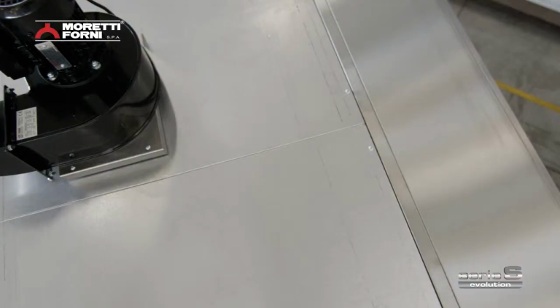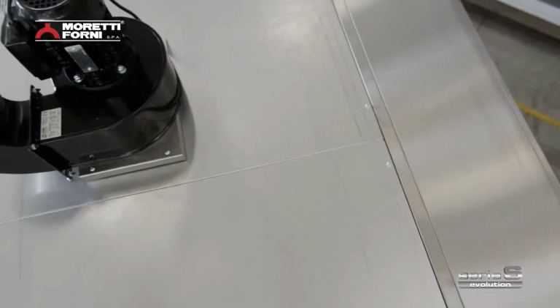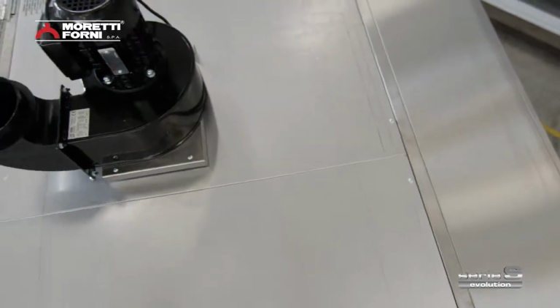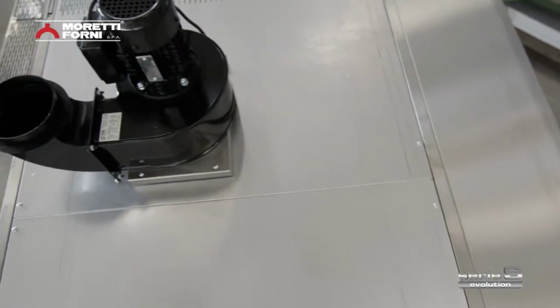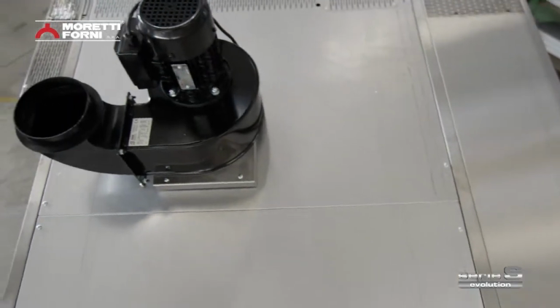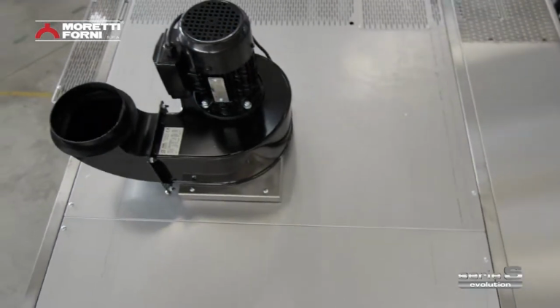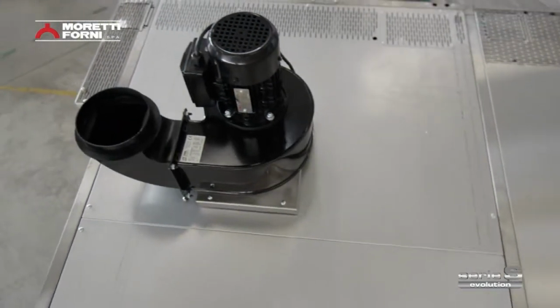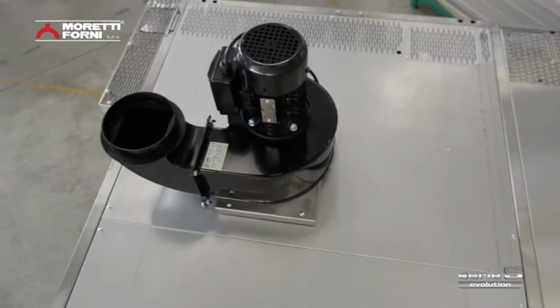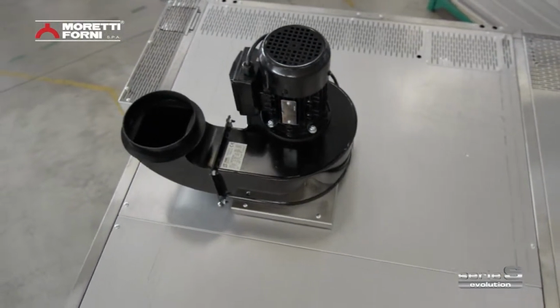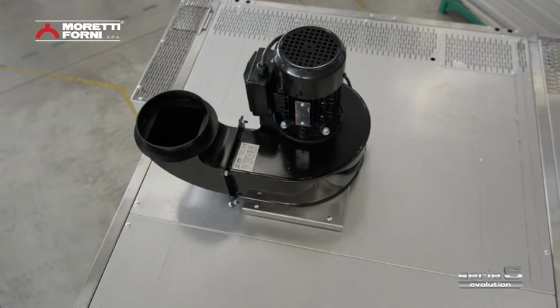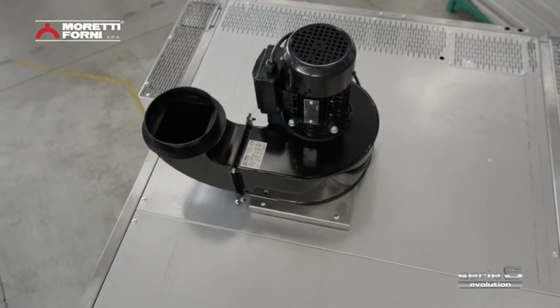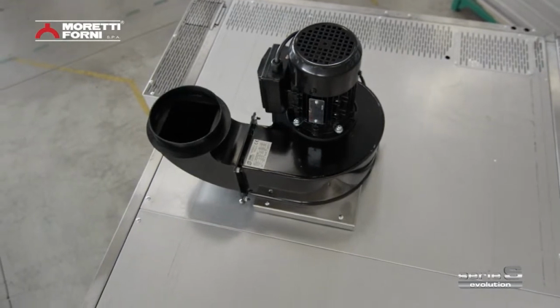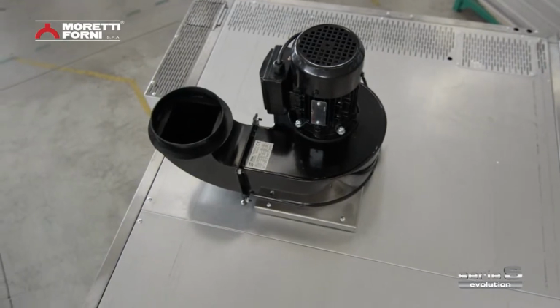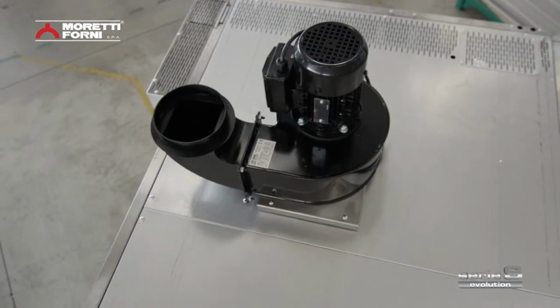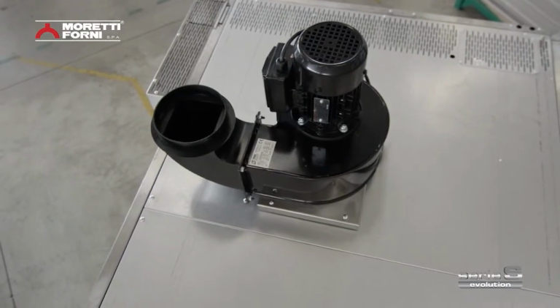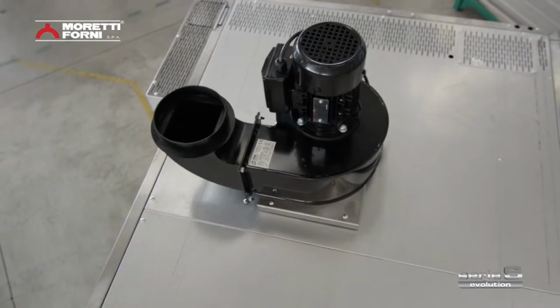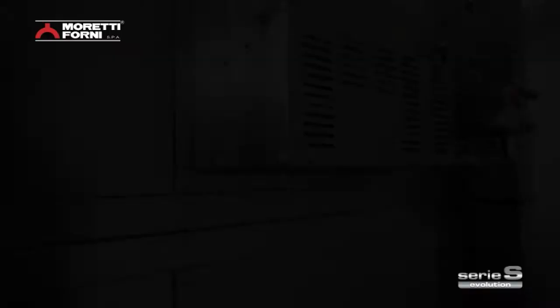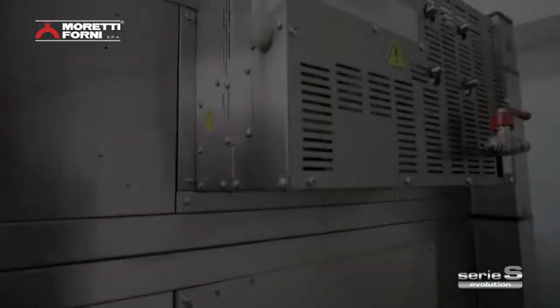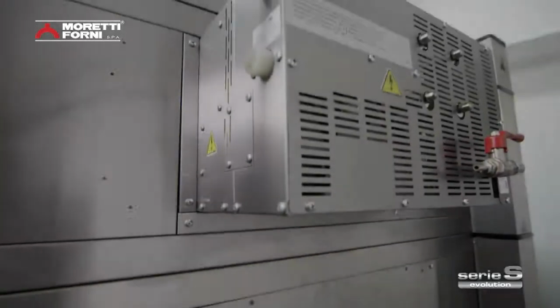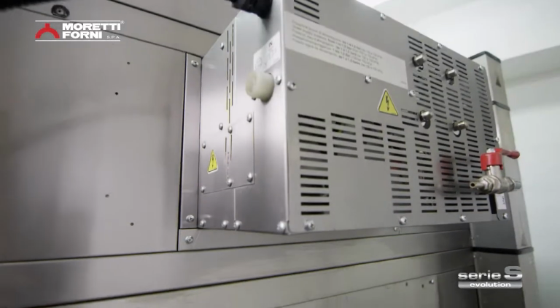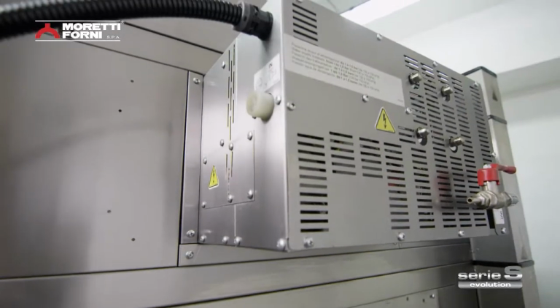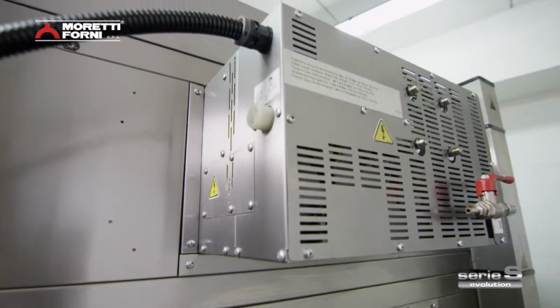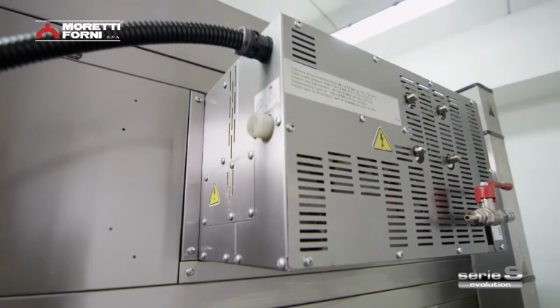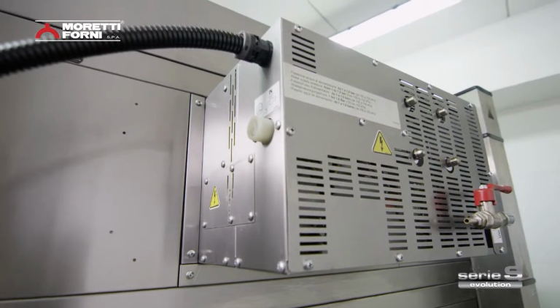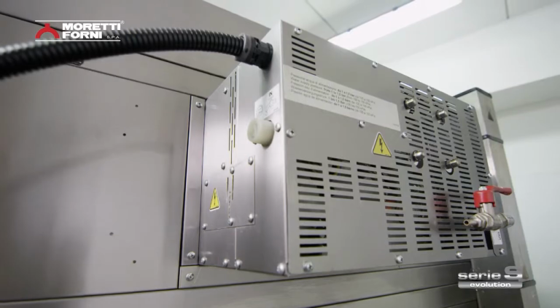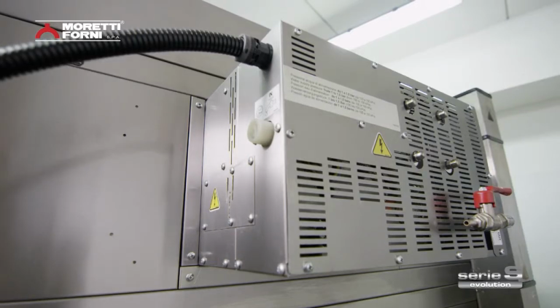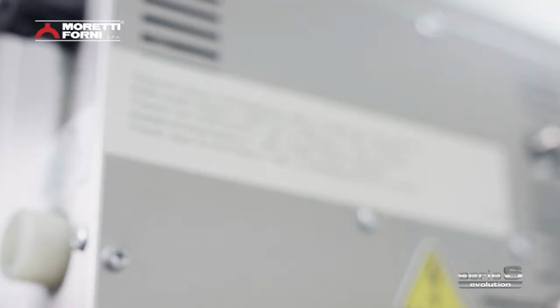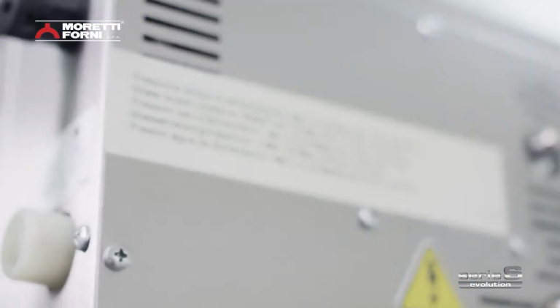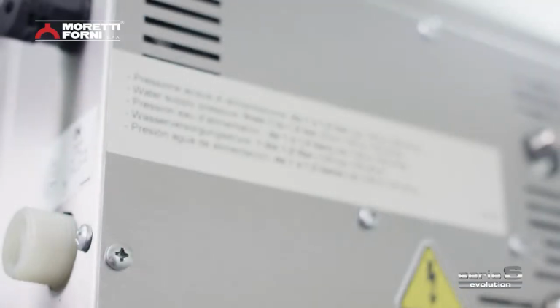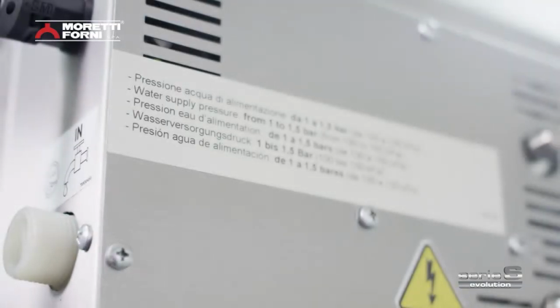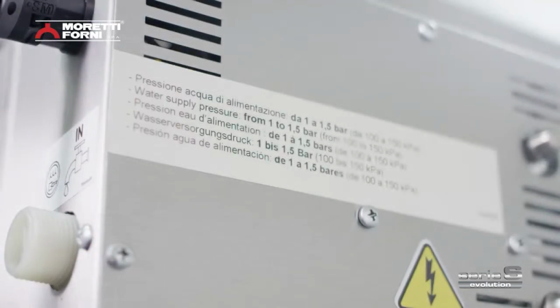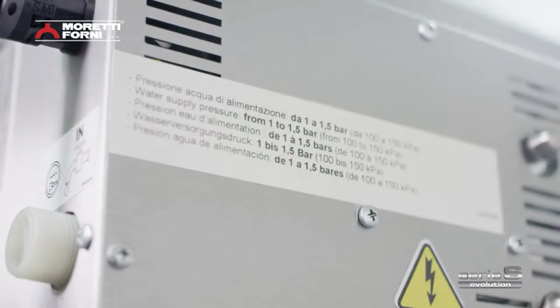As an optional extra, a powerful extractor can be fitted into the hood if required. It is also possible to fit a special moist heat steamer for specific types of baking.